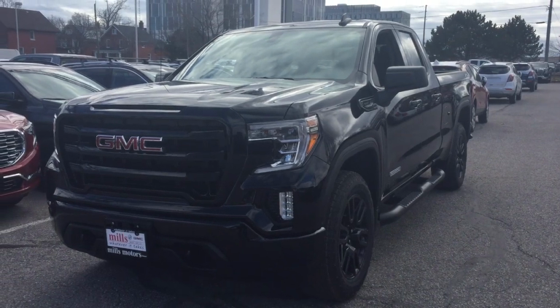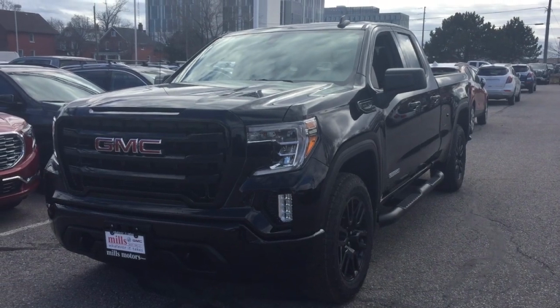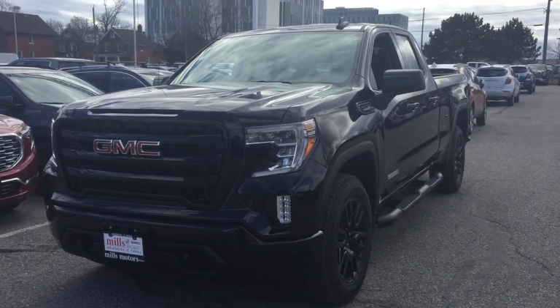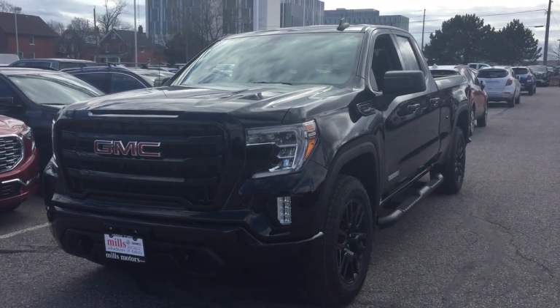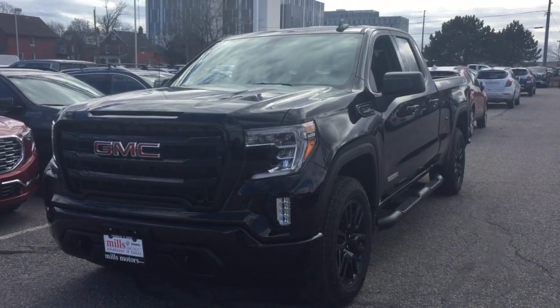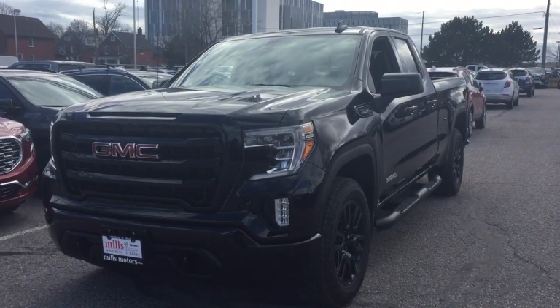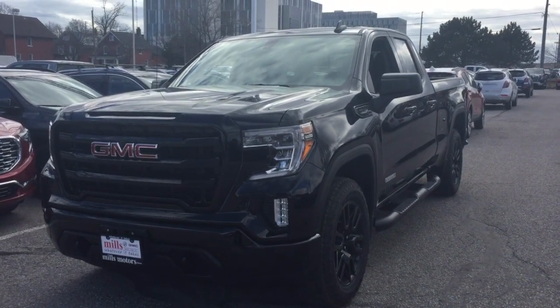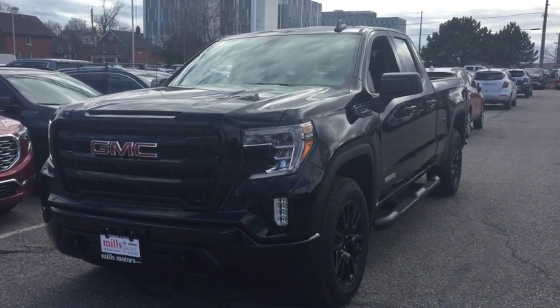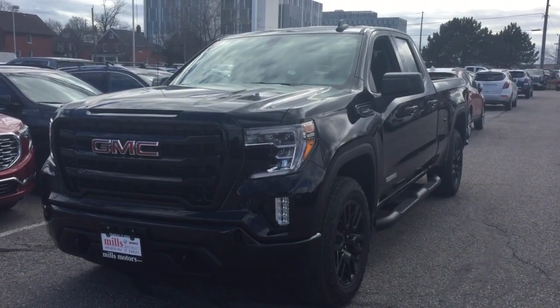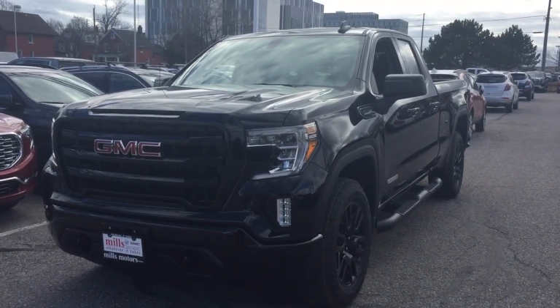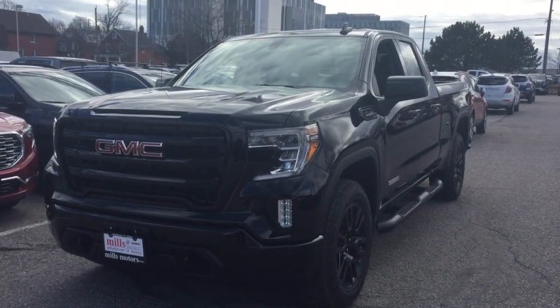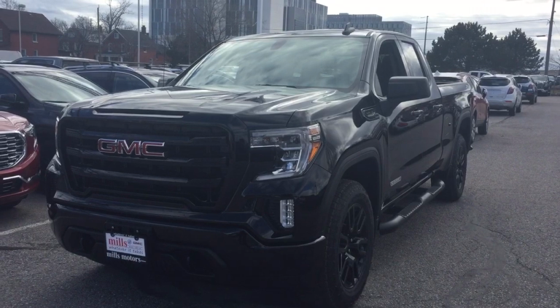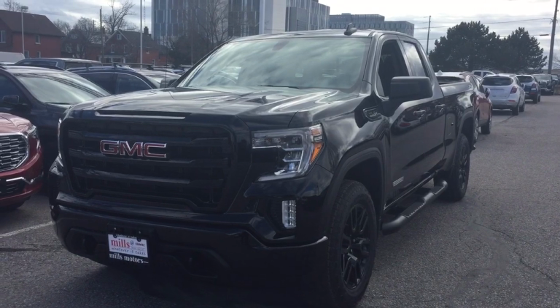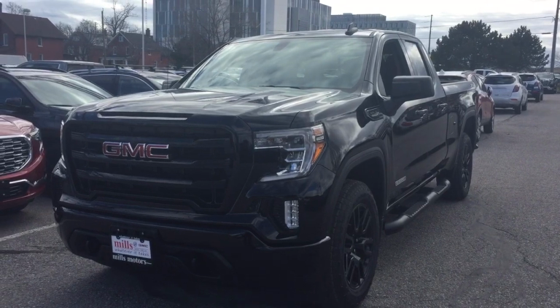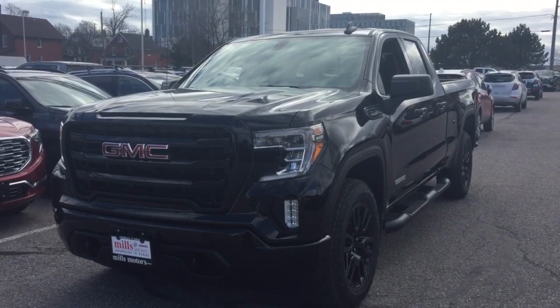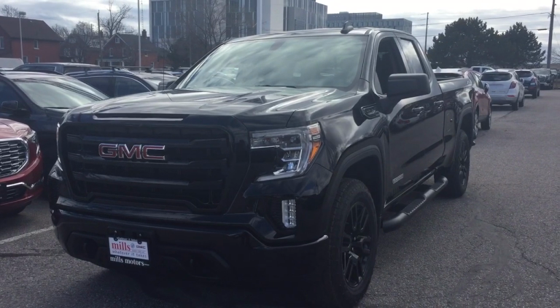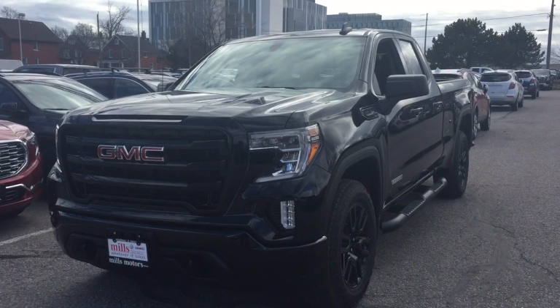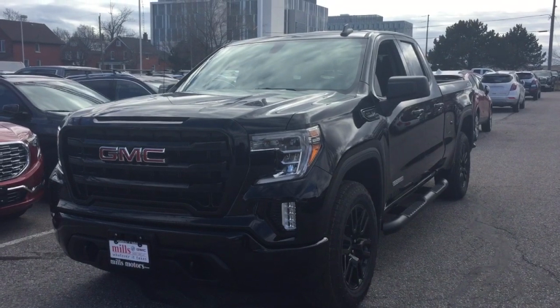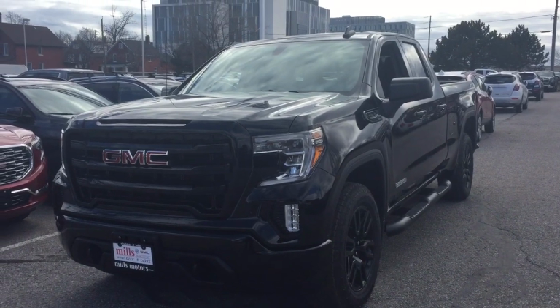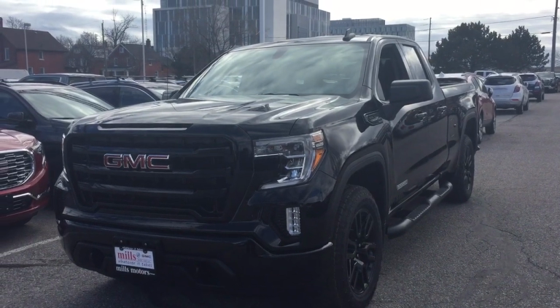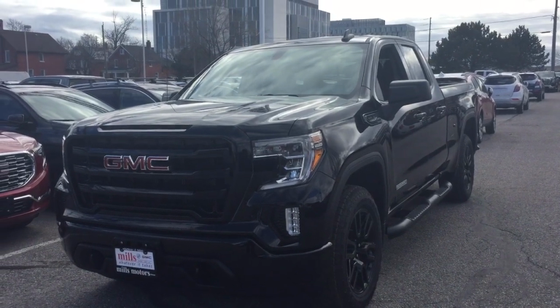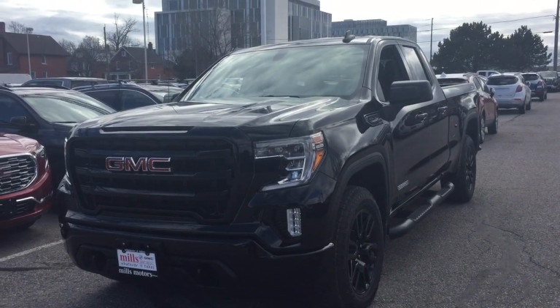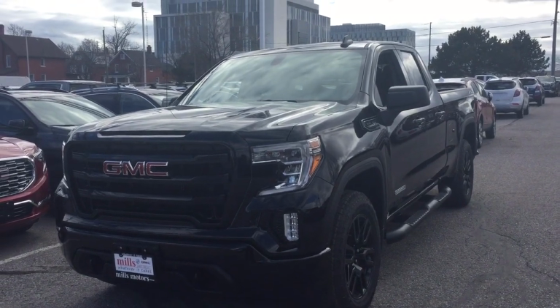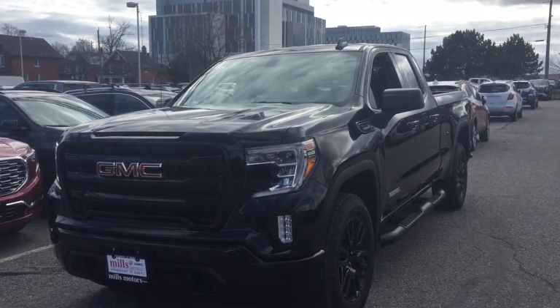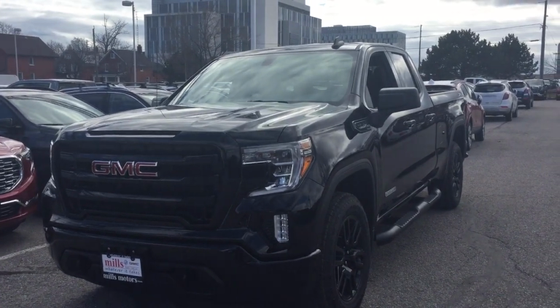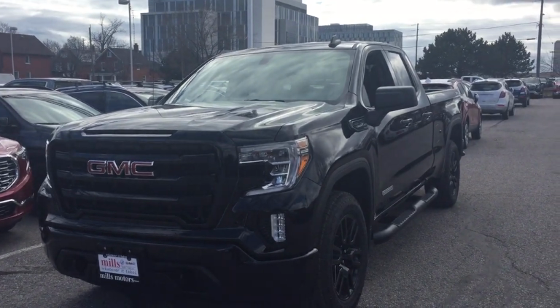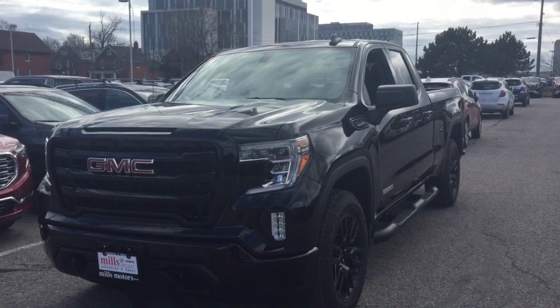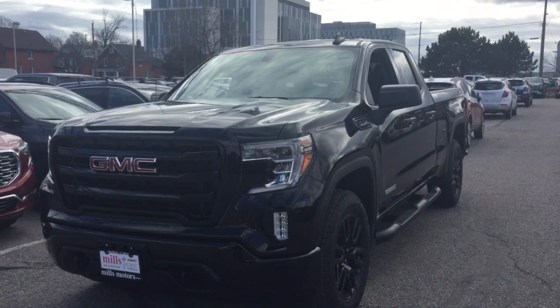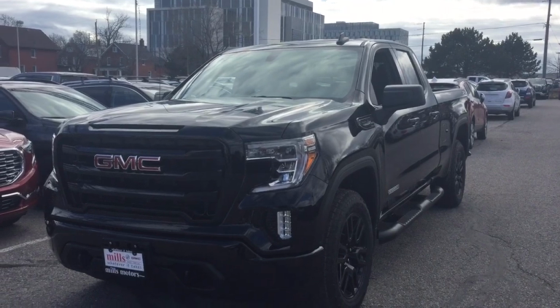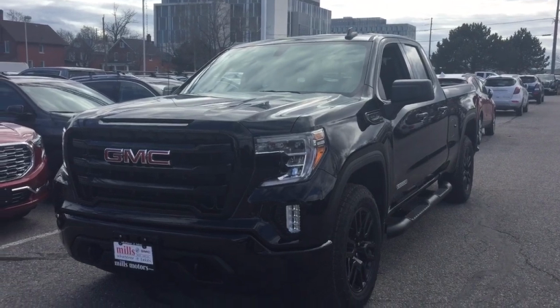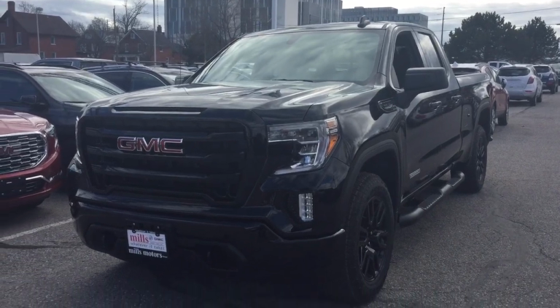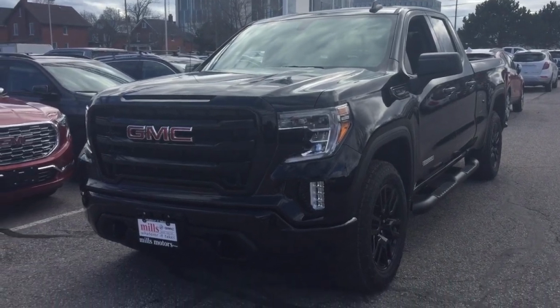It's a great day at Mills Motors, 240 Bond Street East in Oshawa. Let's check out the 2019 GMC Sierra 1500 four-wheel drive double cab — it is the Elevation Edition.